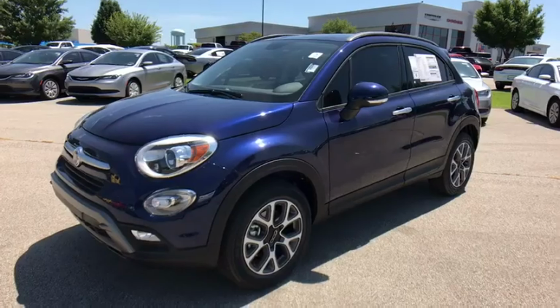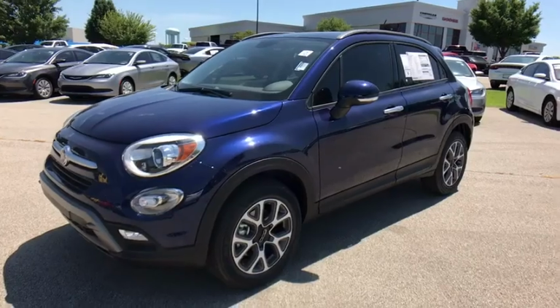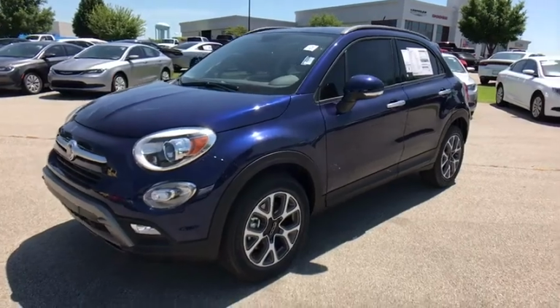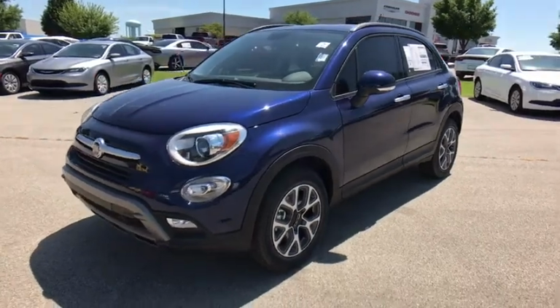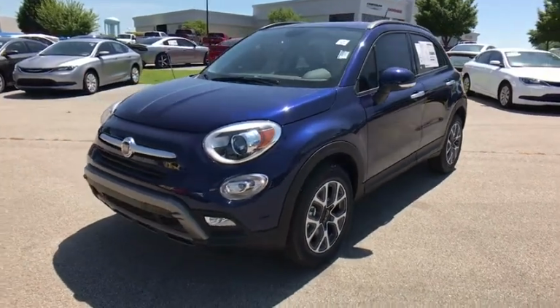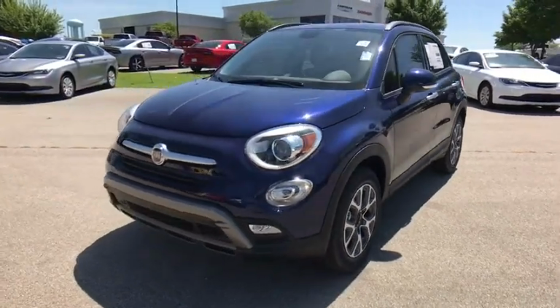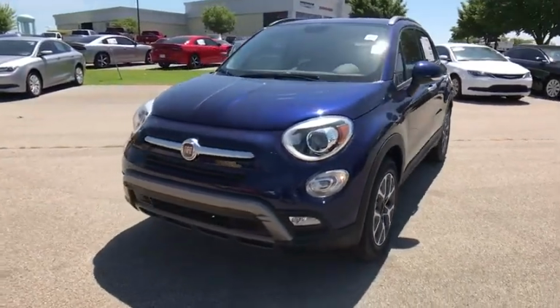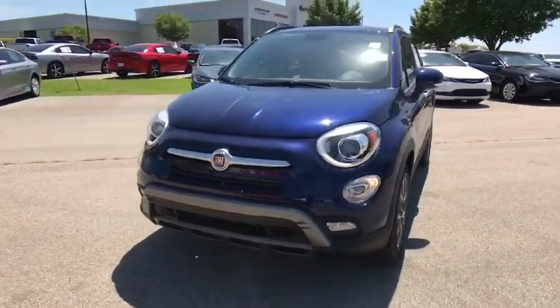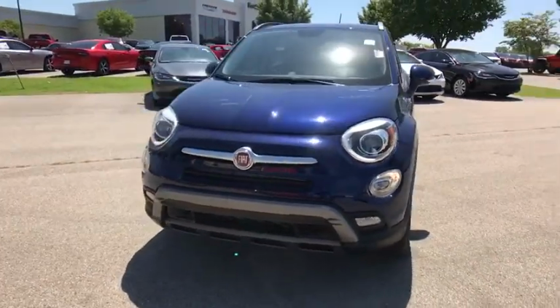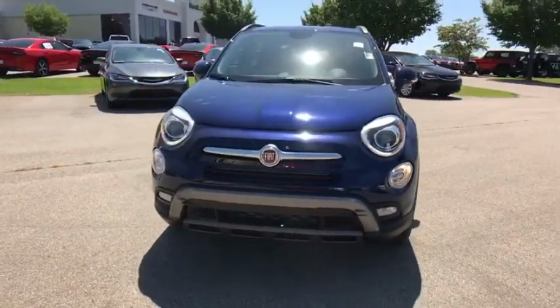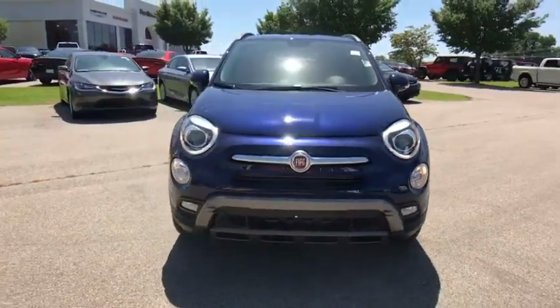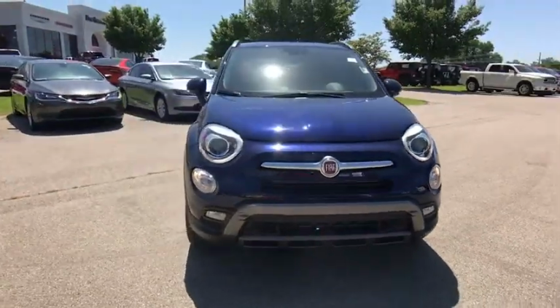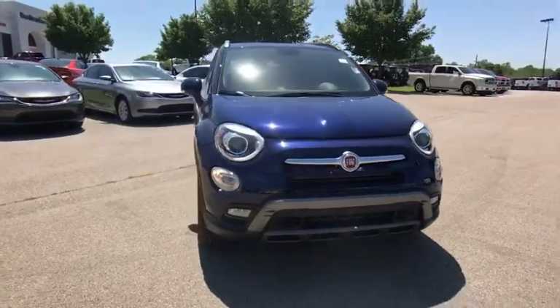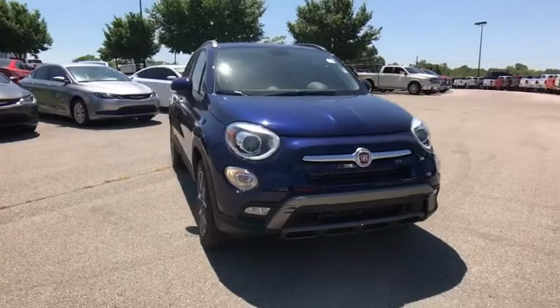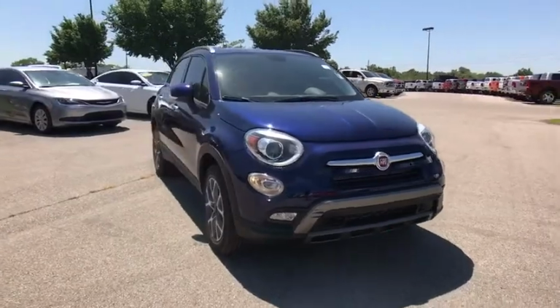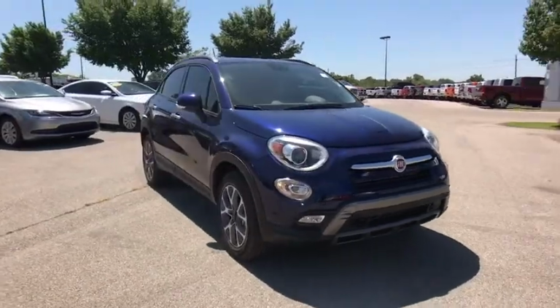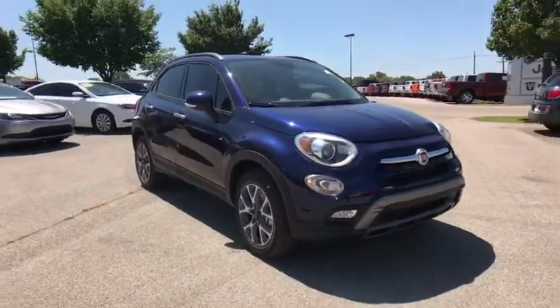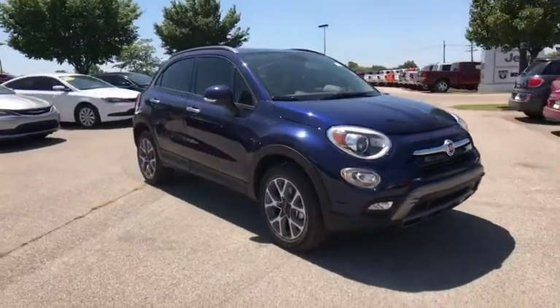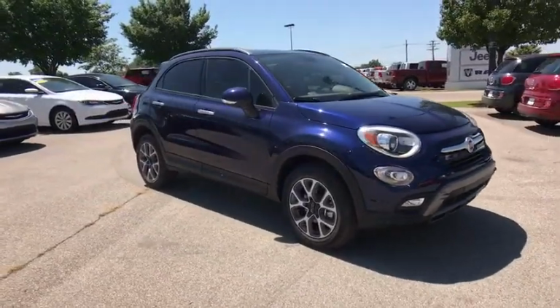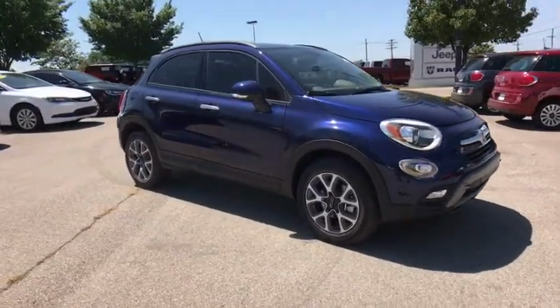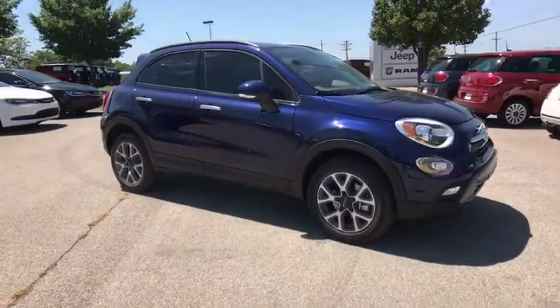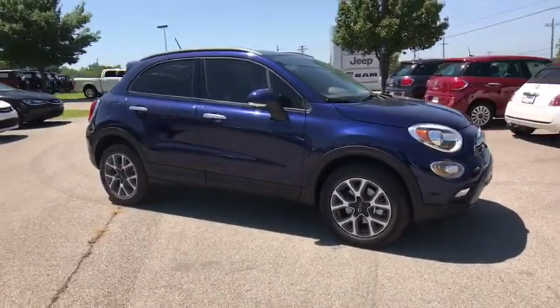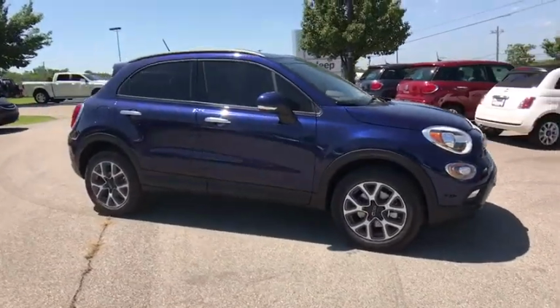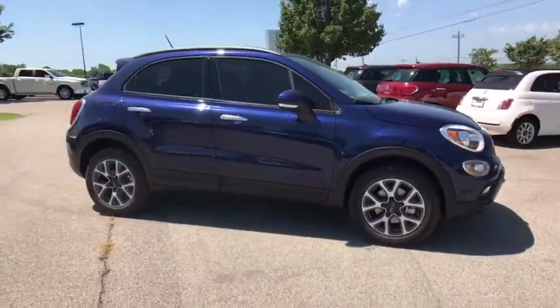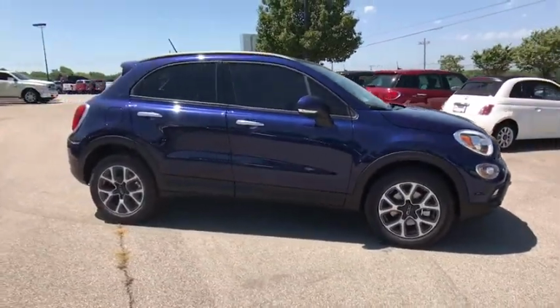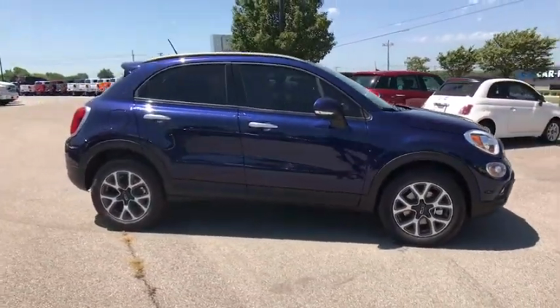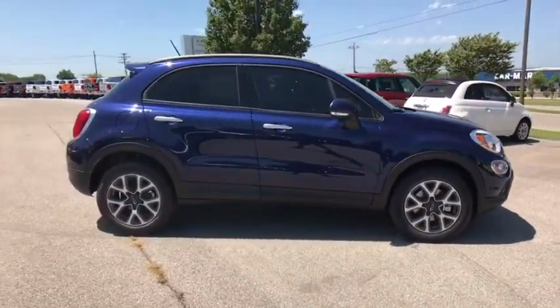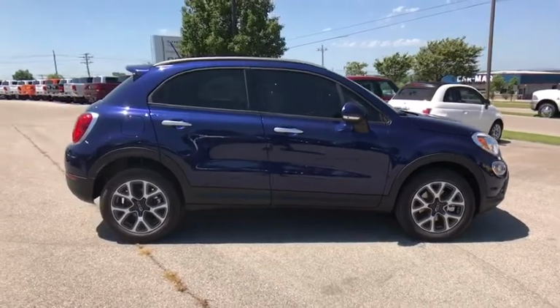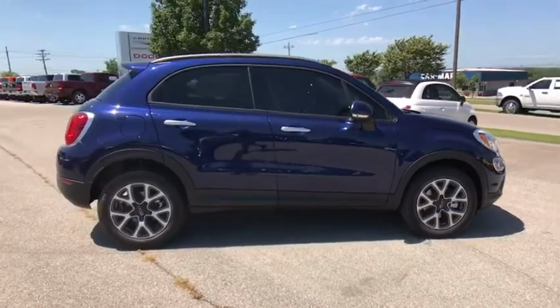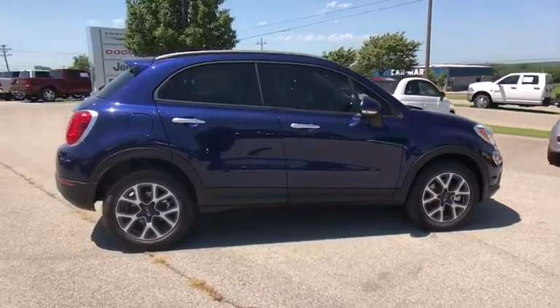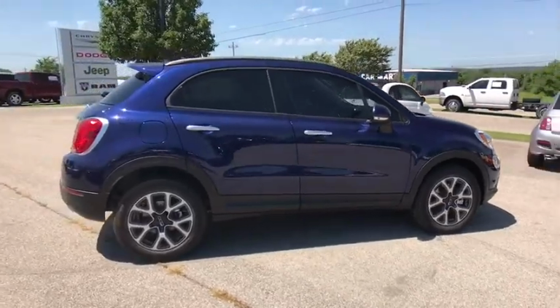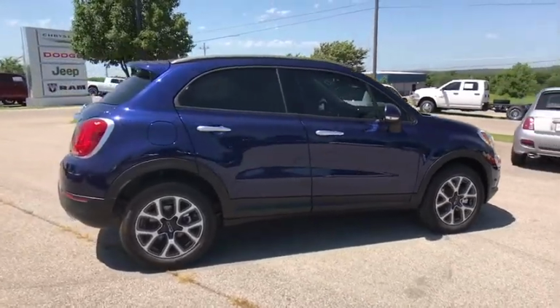The 2017 Fiat 500. The Fiat 500 offers exciting models infused with style, technology, and convenience features to make life on the go more personalized and comforting.